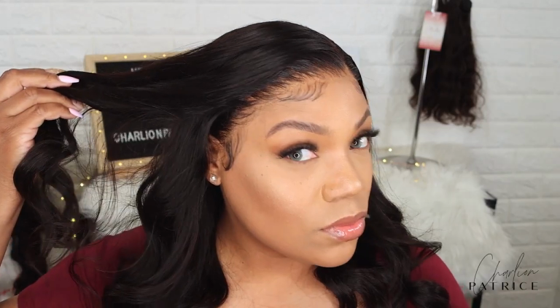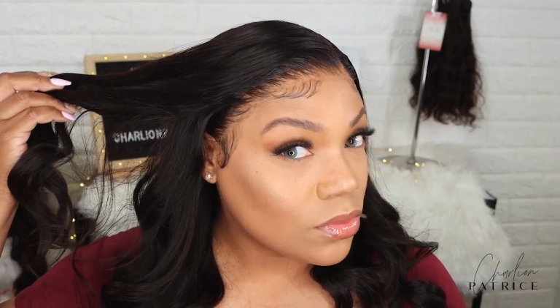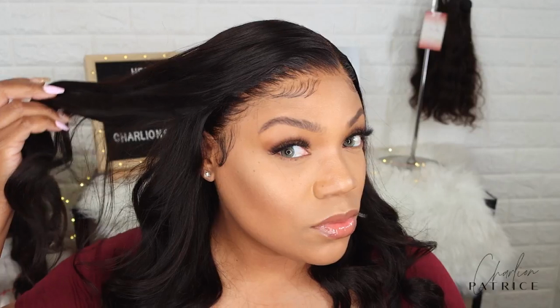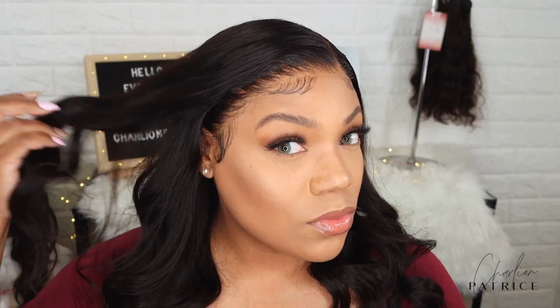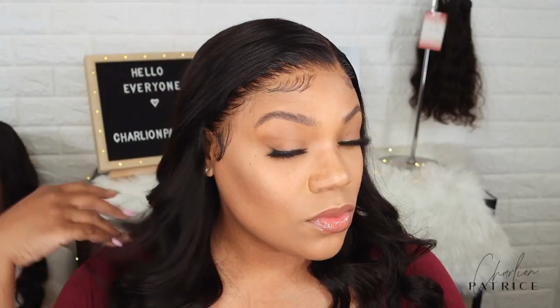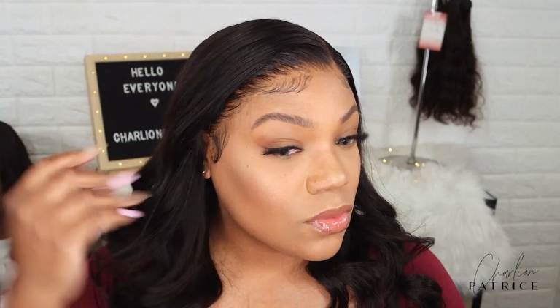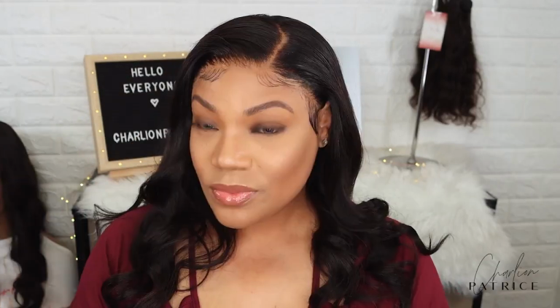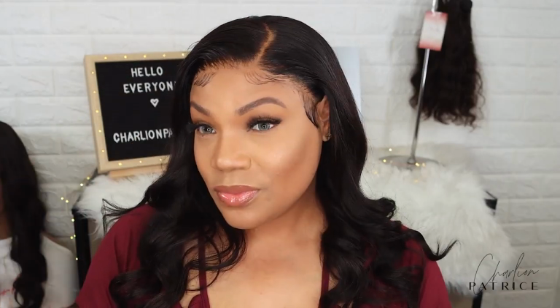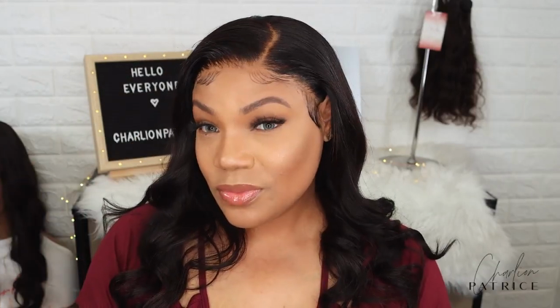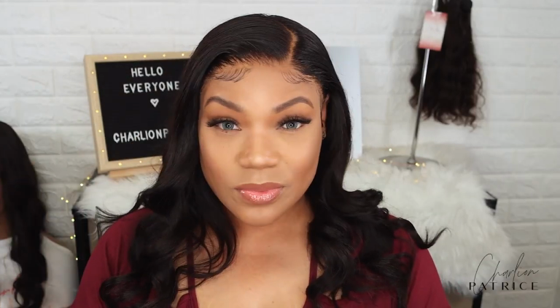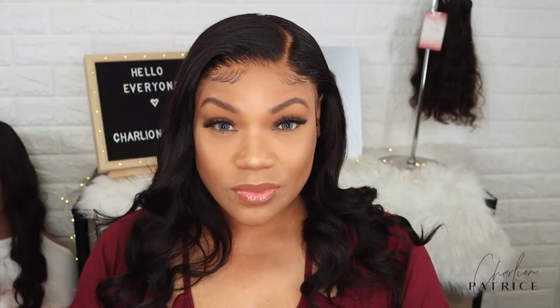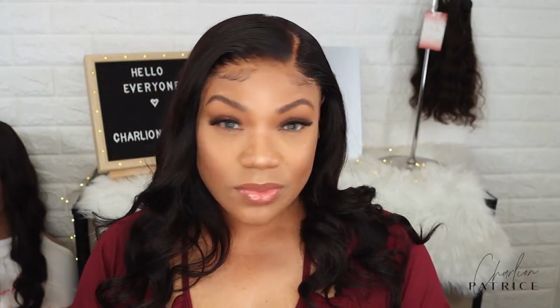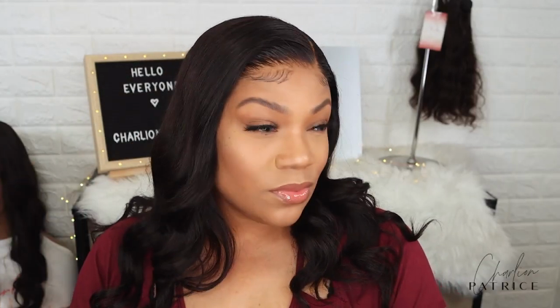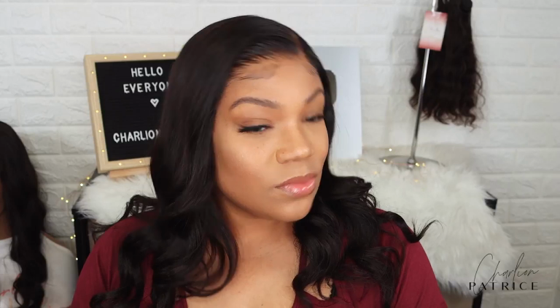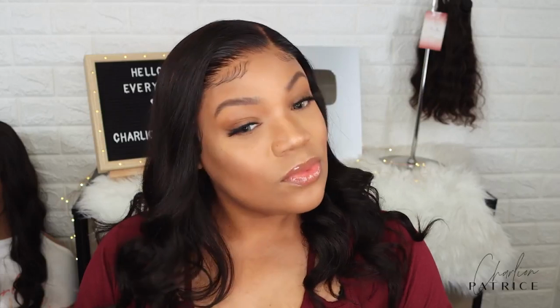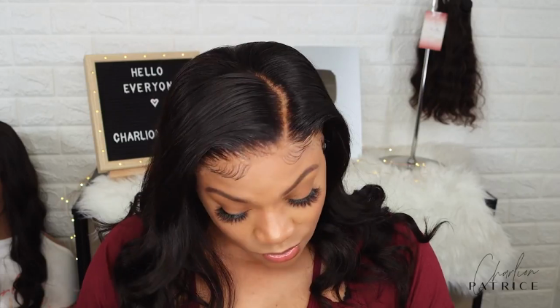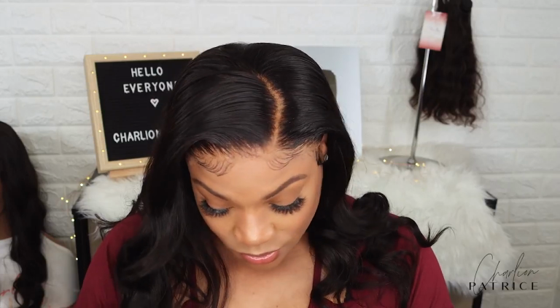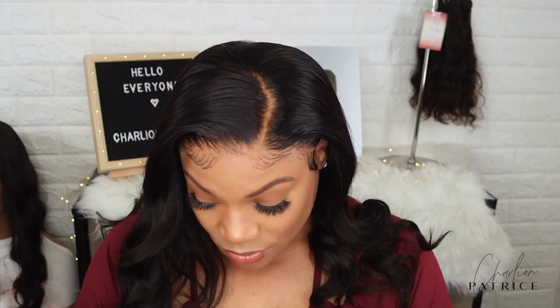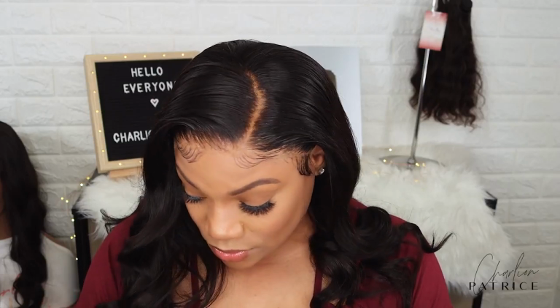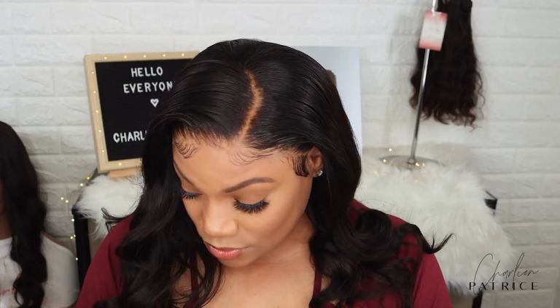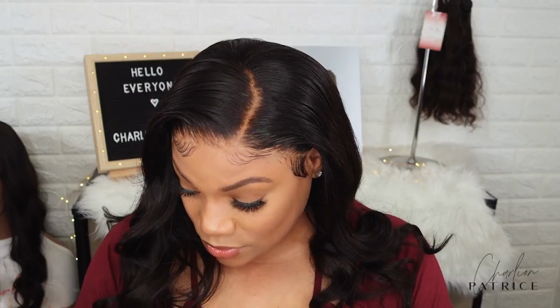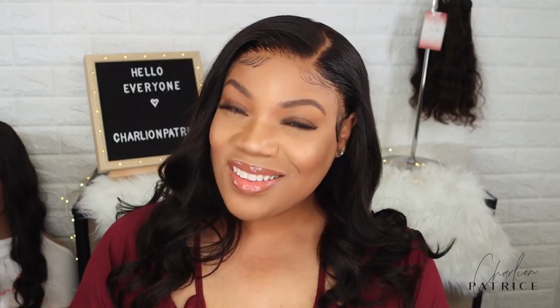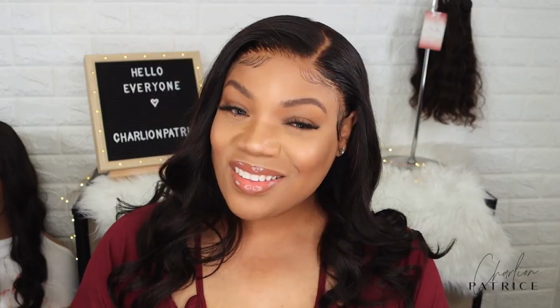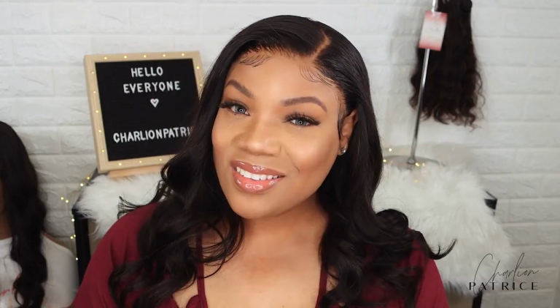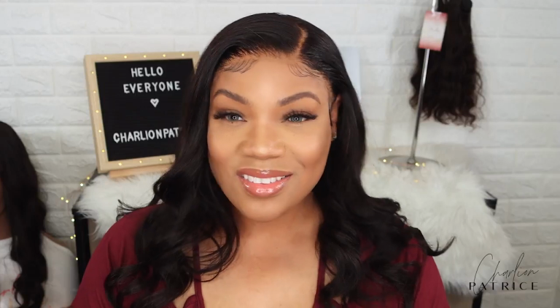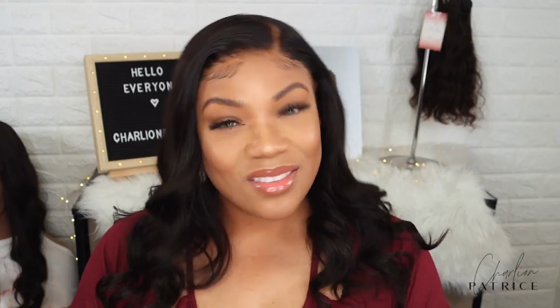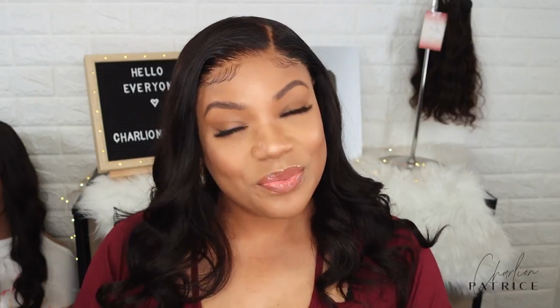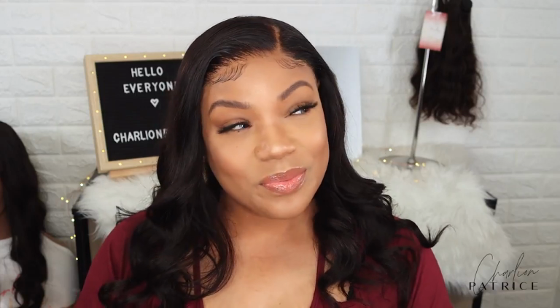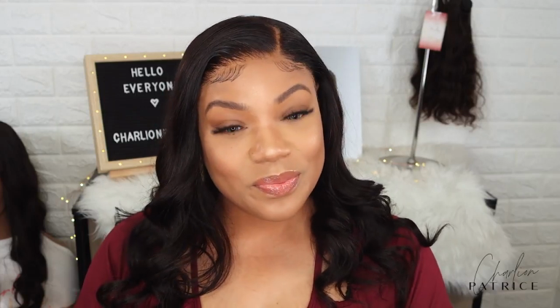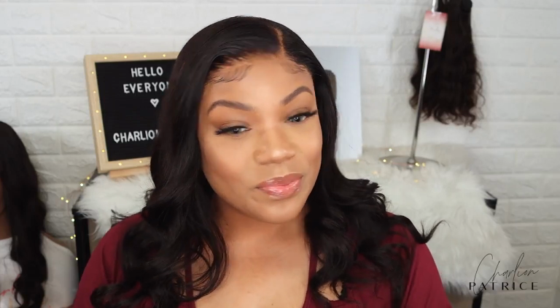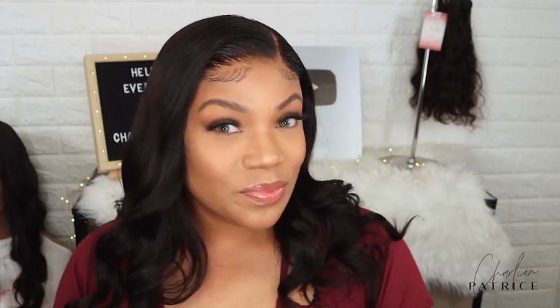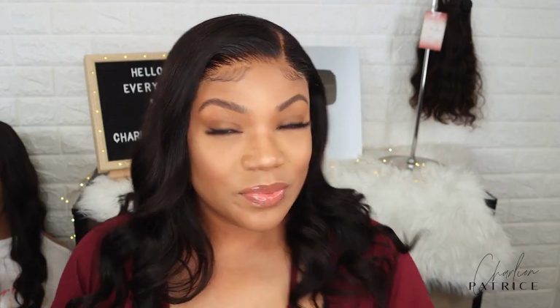Leave a comment down below and let me know how you like this wig, or if you've purchased any of their wigs before. Thank you so much for watching, guys — I really appreciate it. Don't forget to thumbs up this video, and I'll see y'all in the next one. Bye-bye!